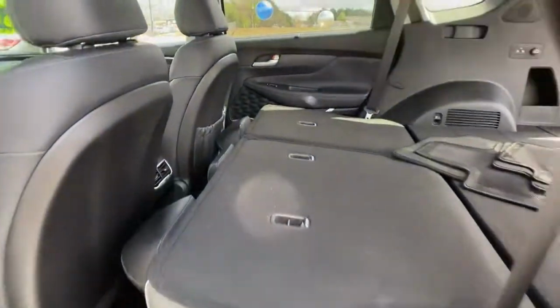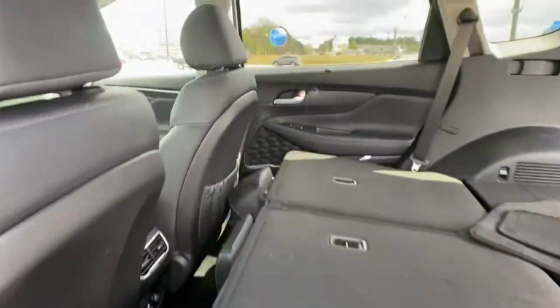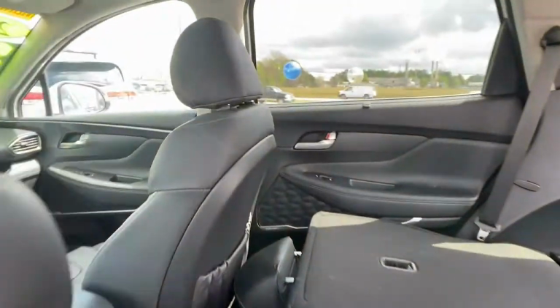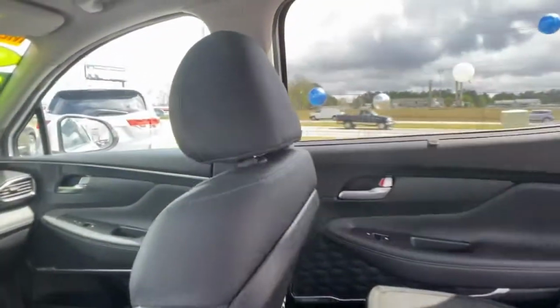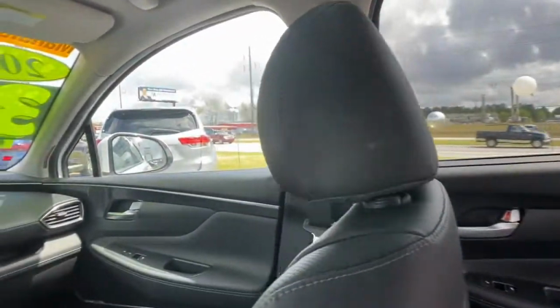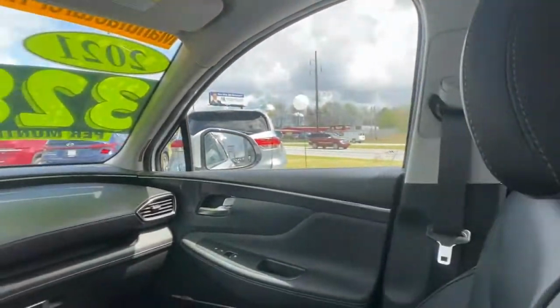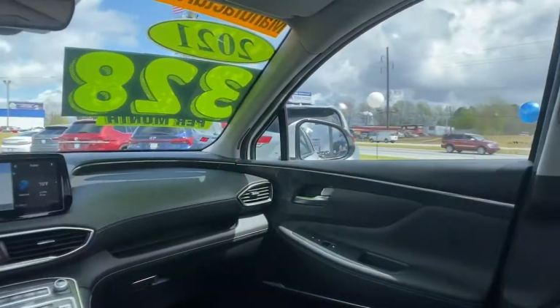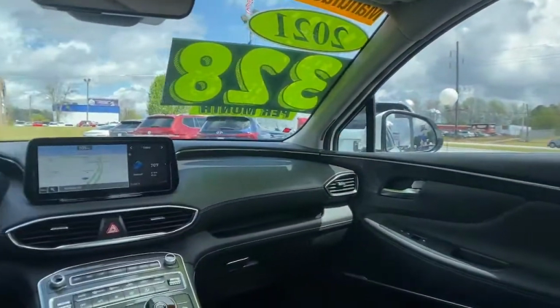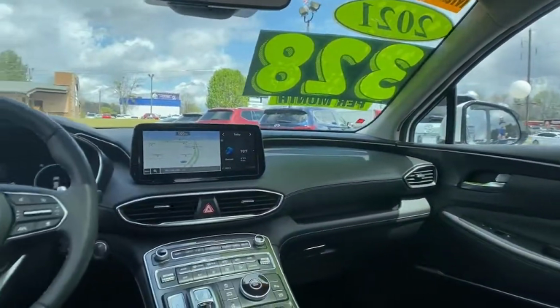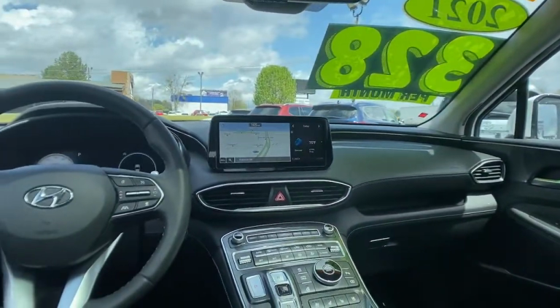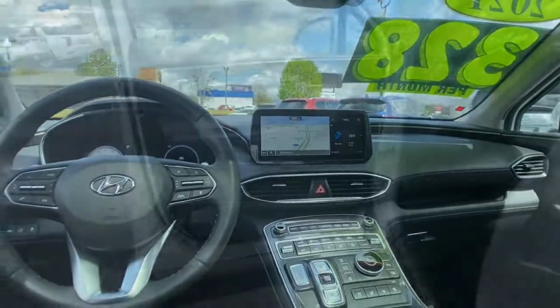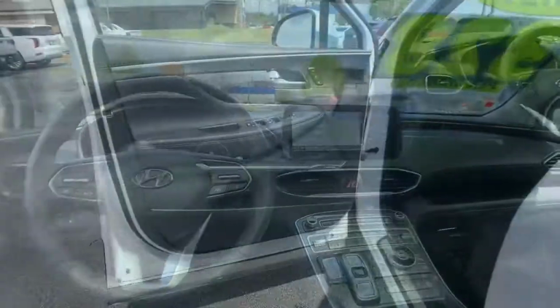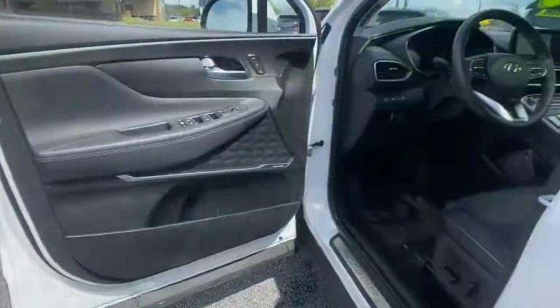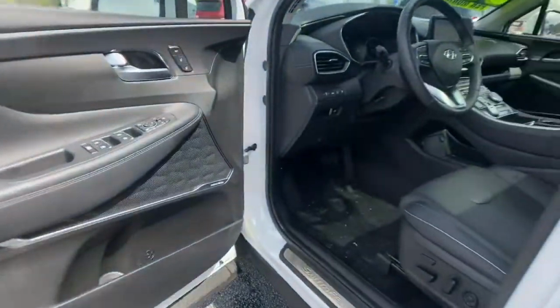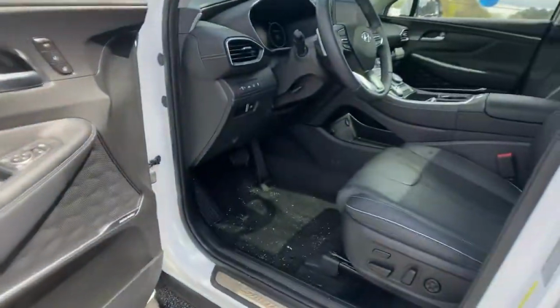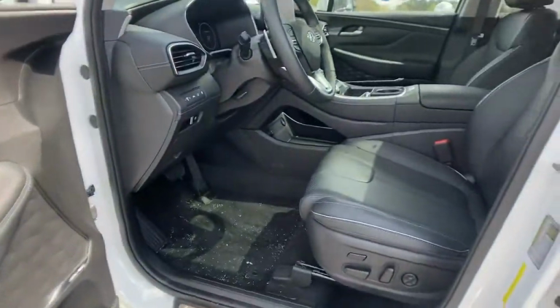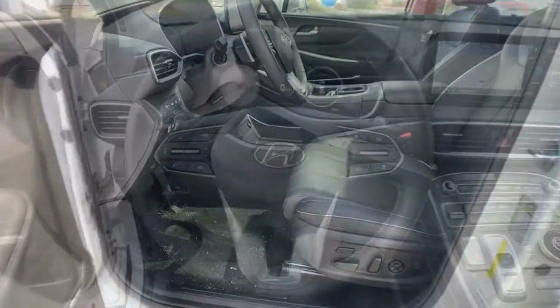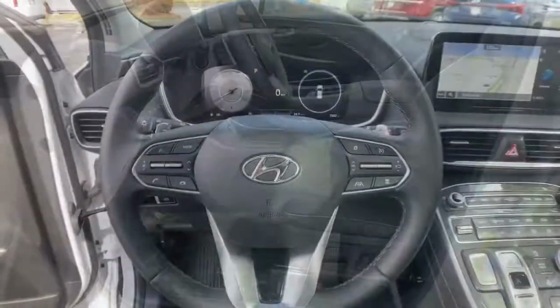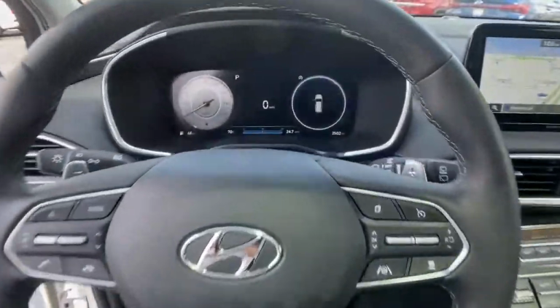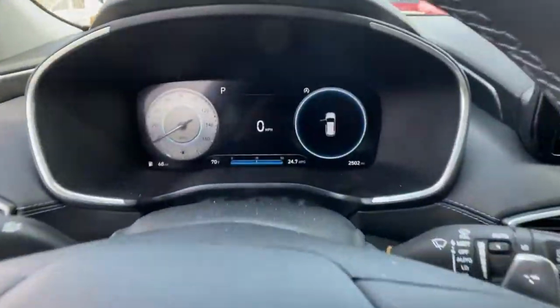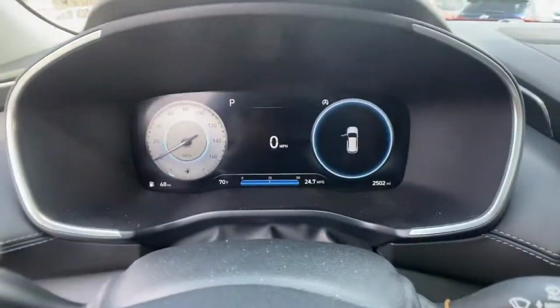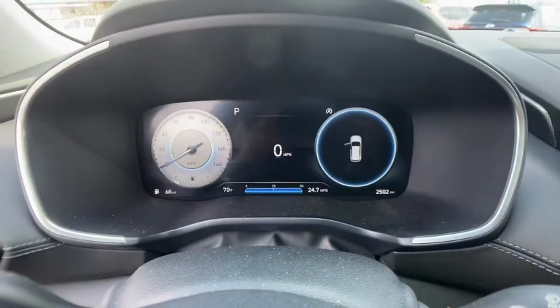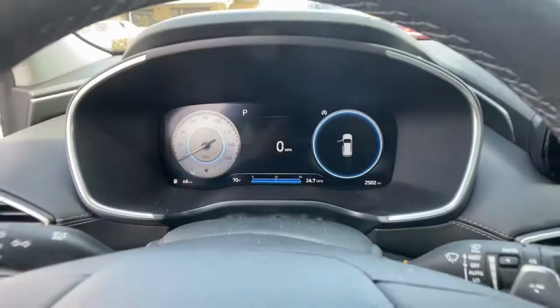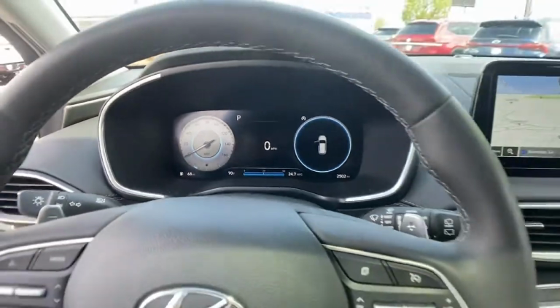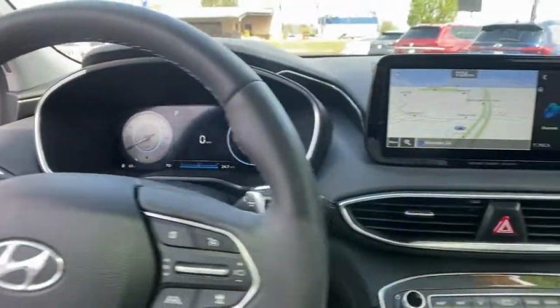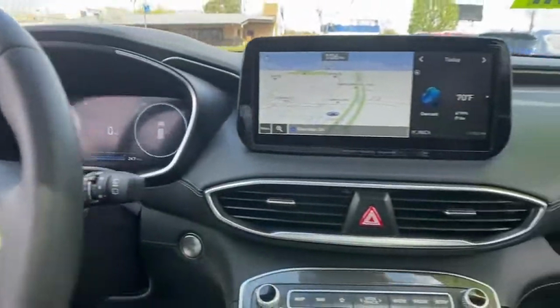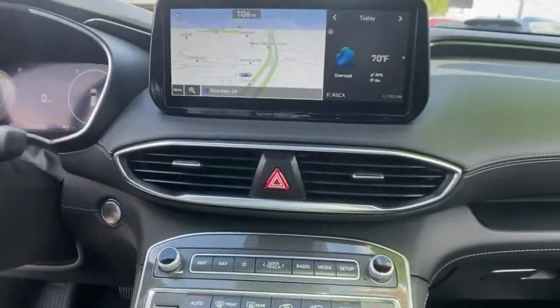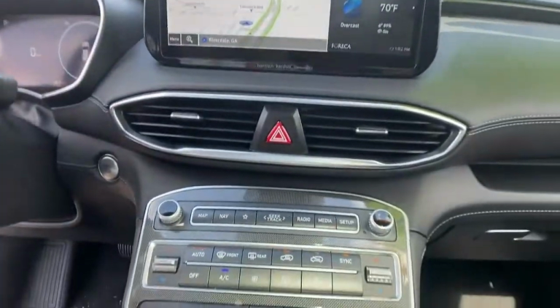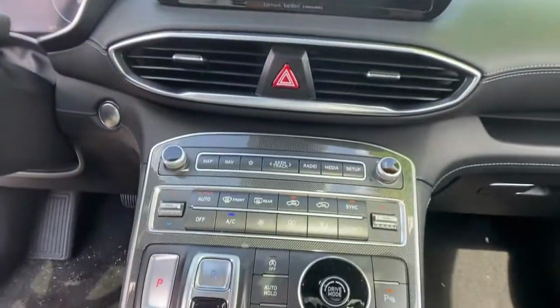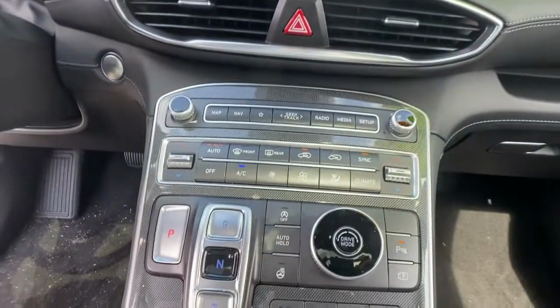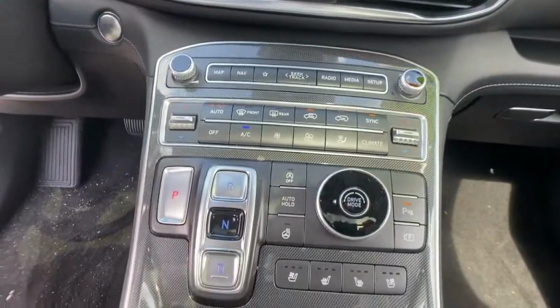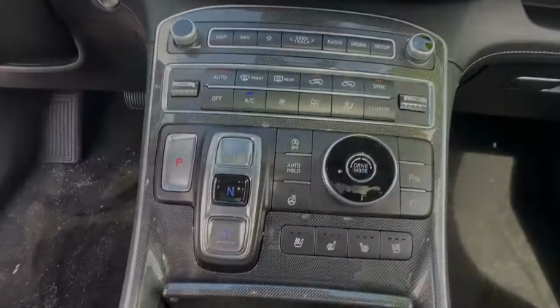Navigation system, keyless entry, sun and moonroof, power liftgate, electronic stability control, seat memory, trip computer, power windows, bucket seats, wheel locks.